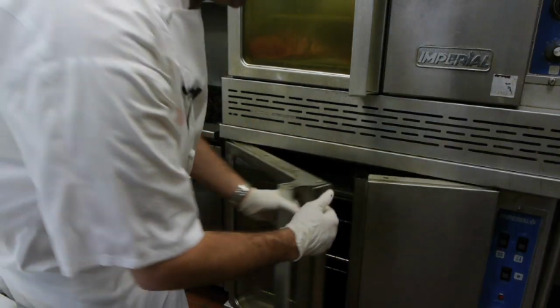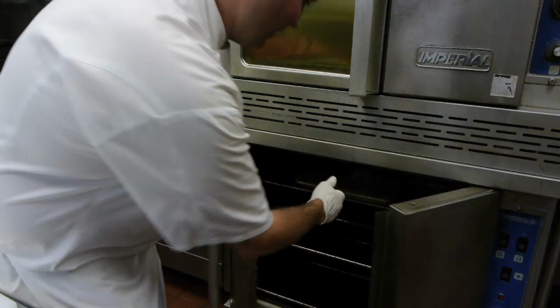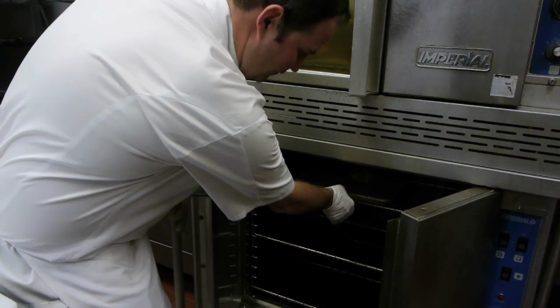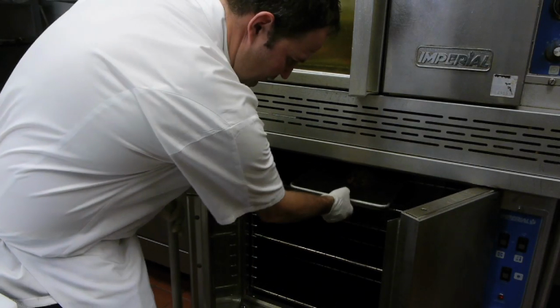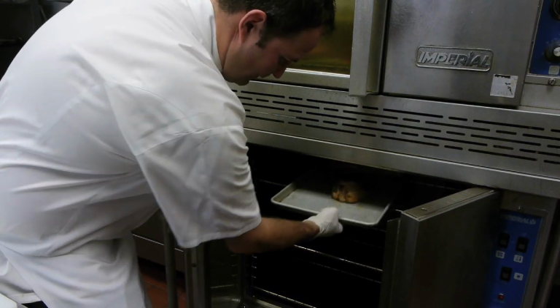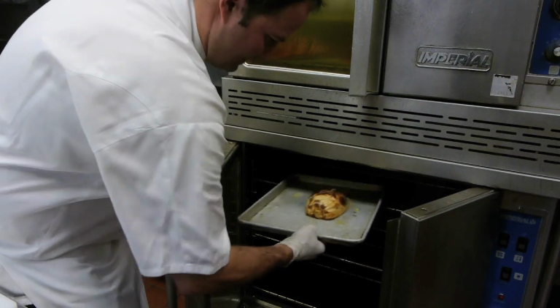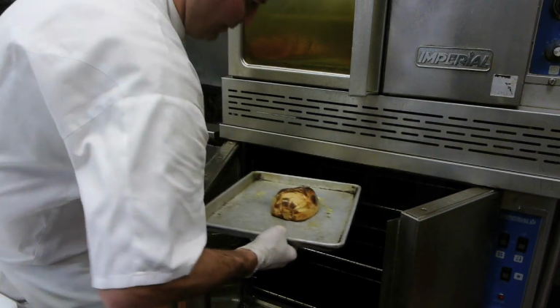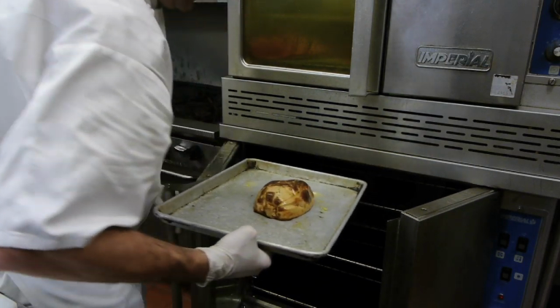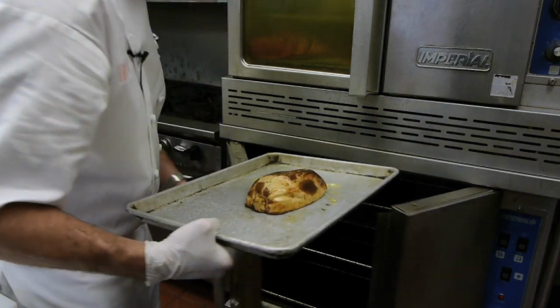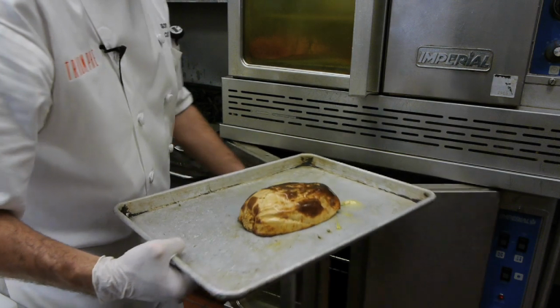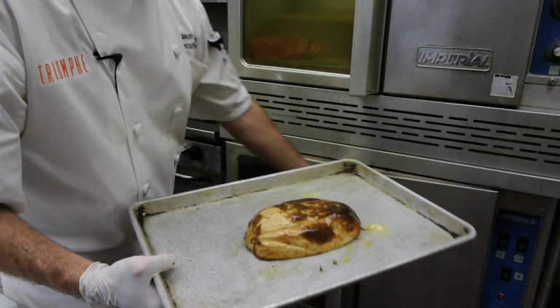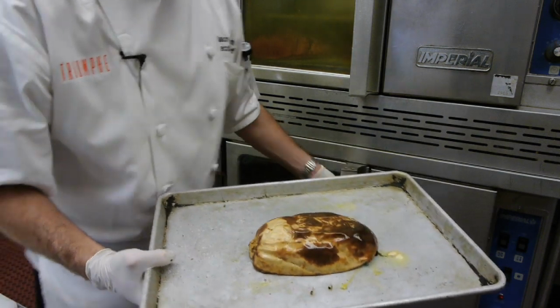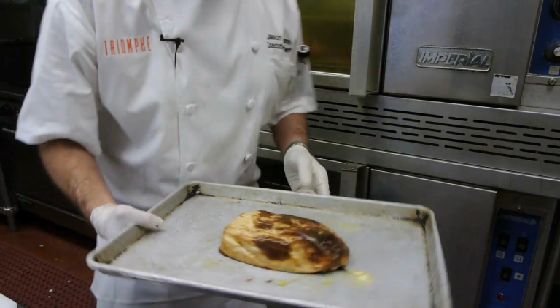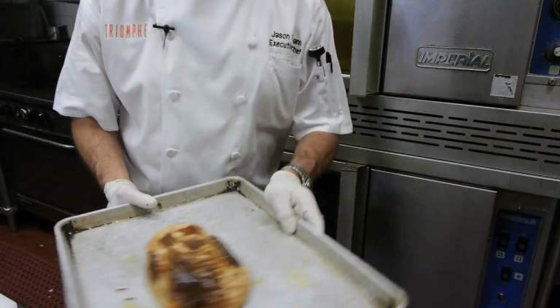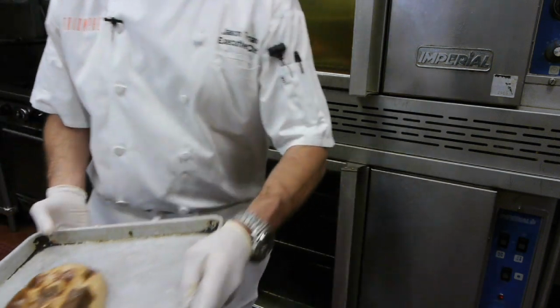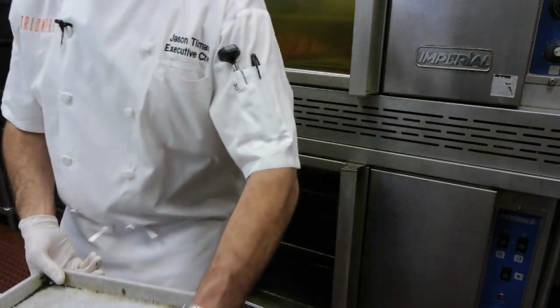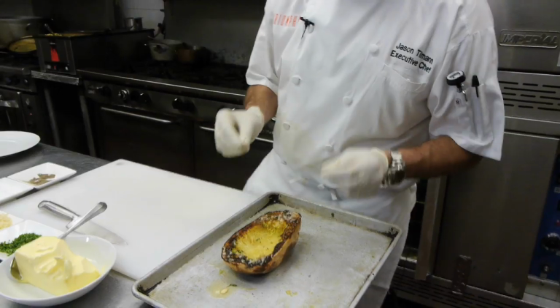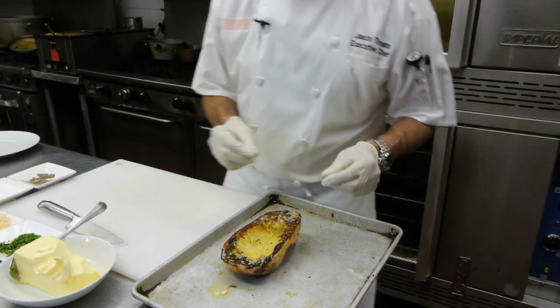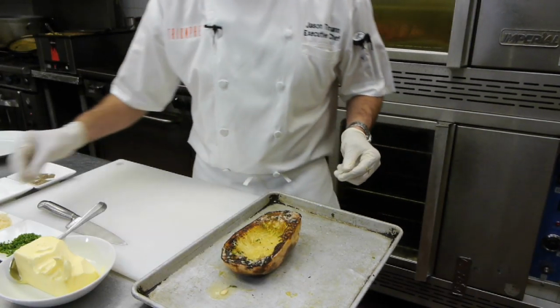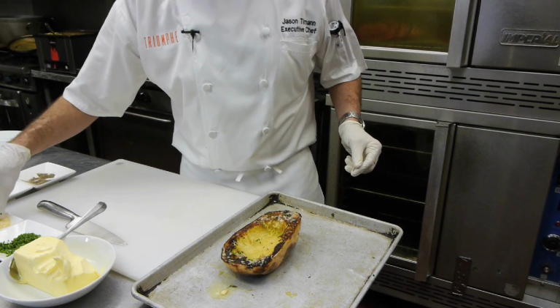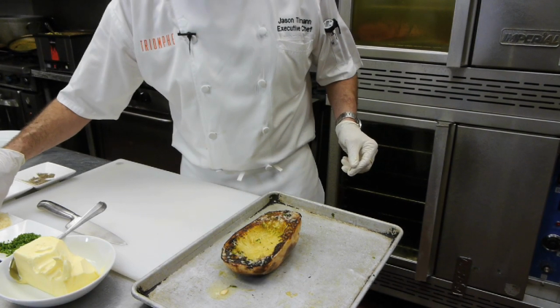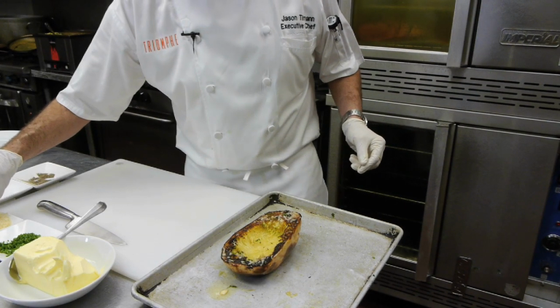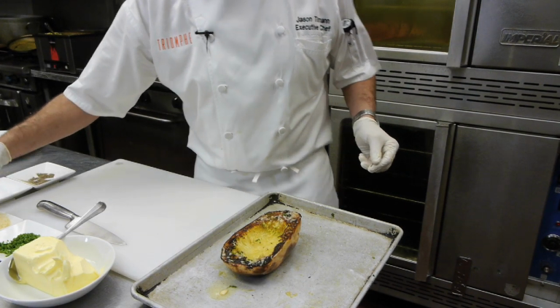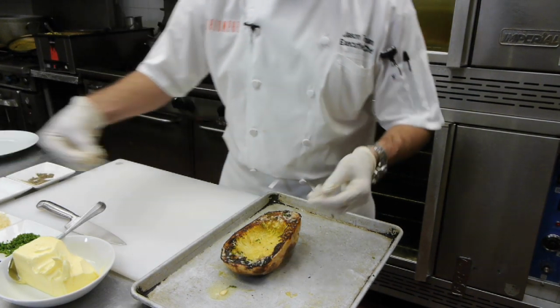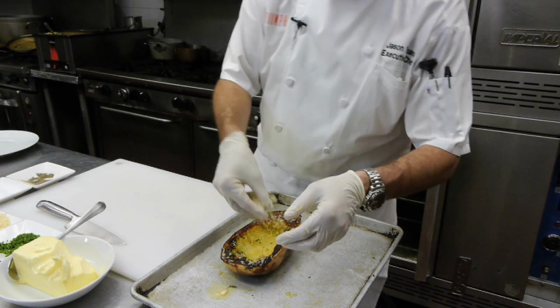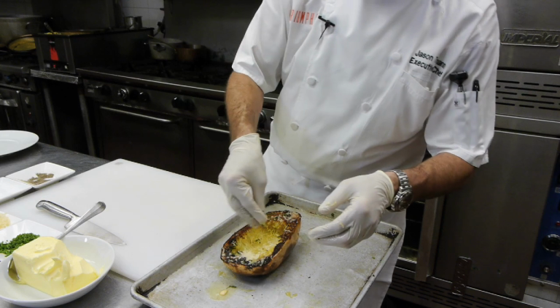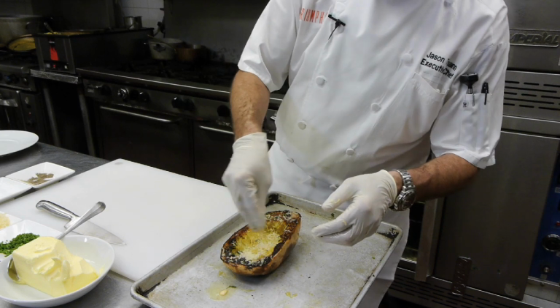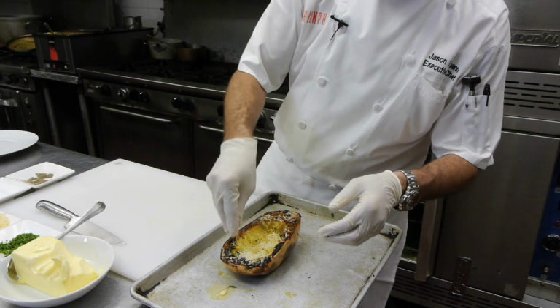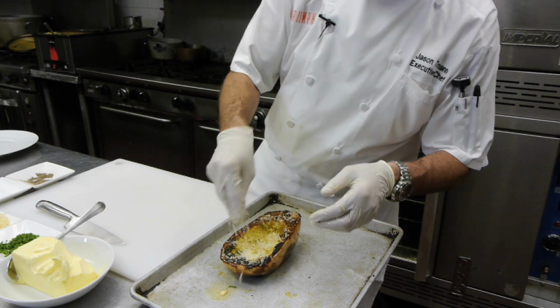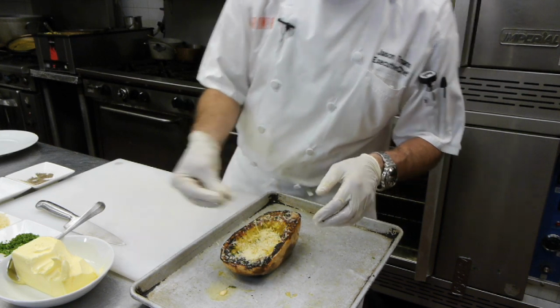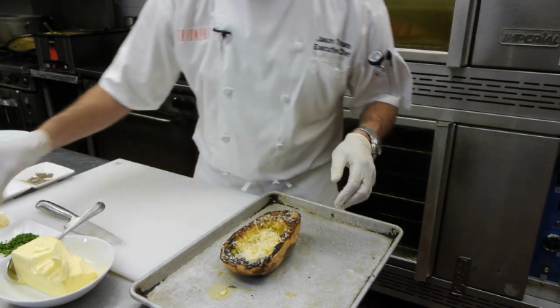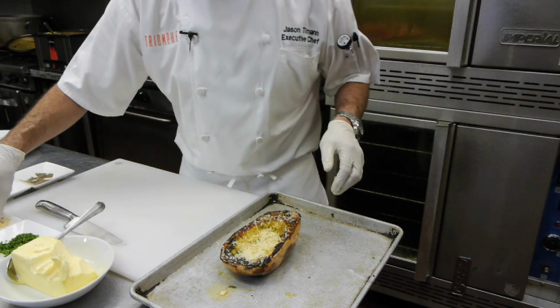It's been about 15 to 20 minutes. Look at that — look at that color on it, so beautiful. What we're going to do now is go ahead and put our Parmesan cheese on it. Sprinkle it with Parmesan cheese — so simple.